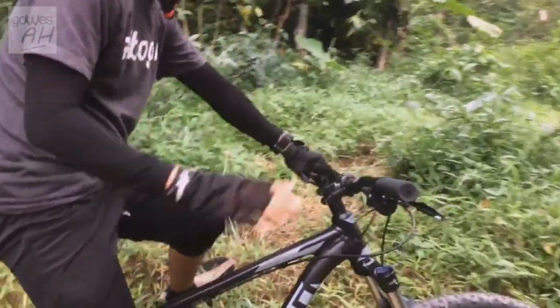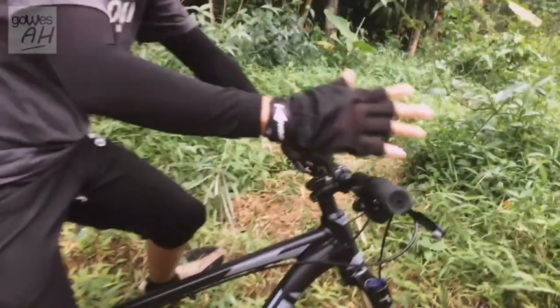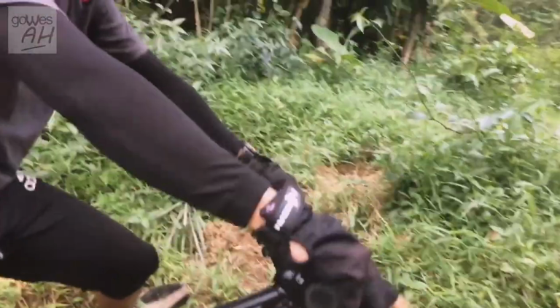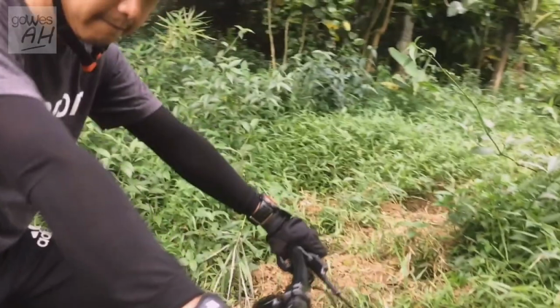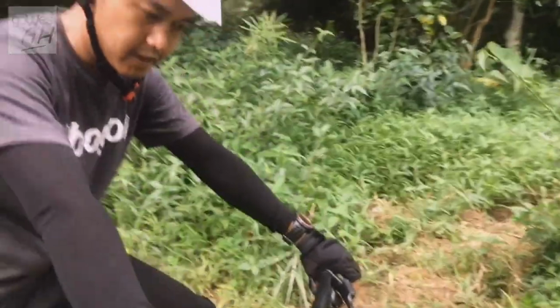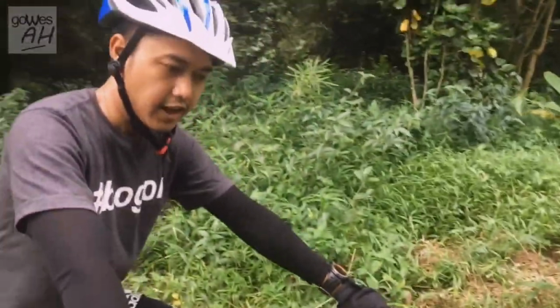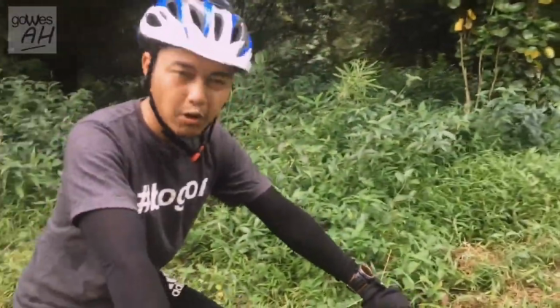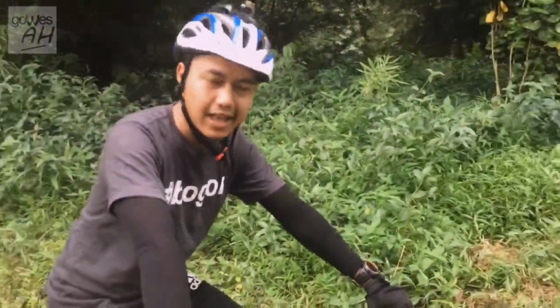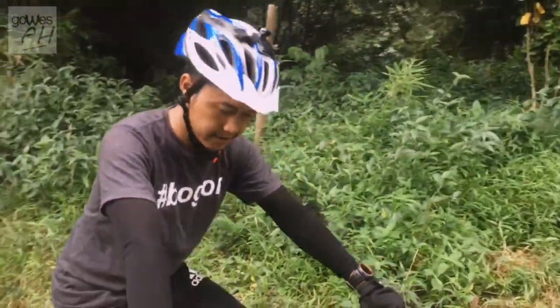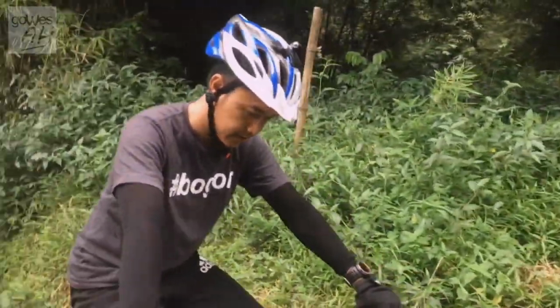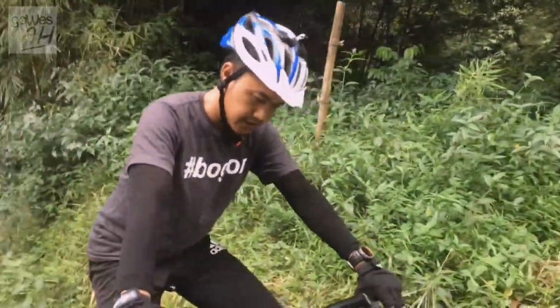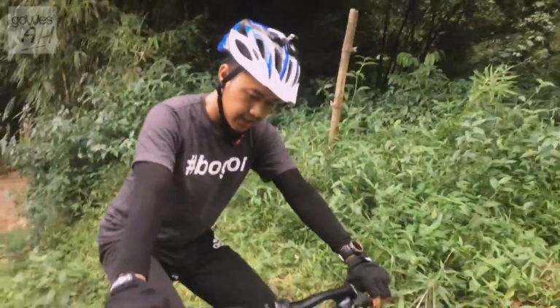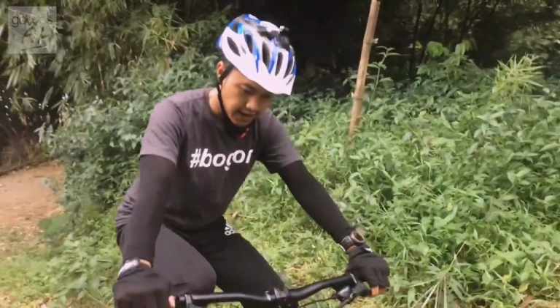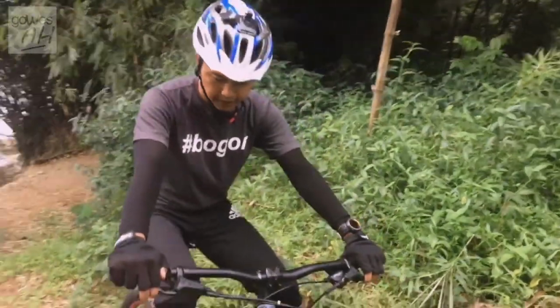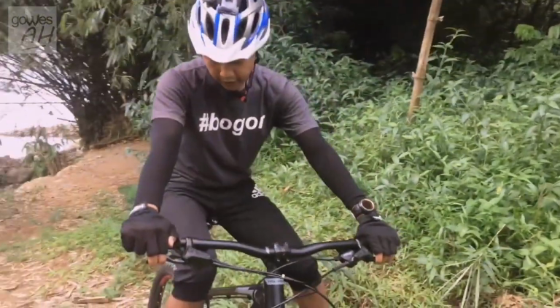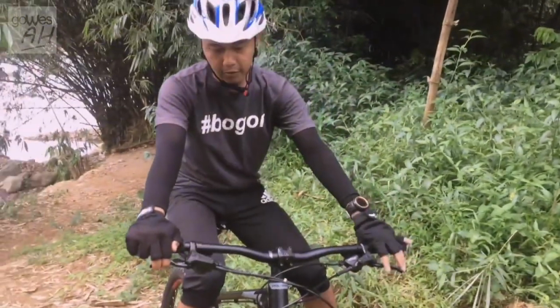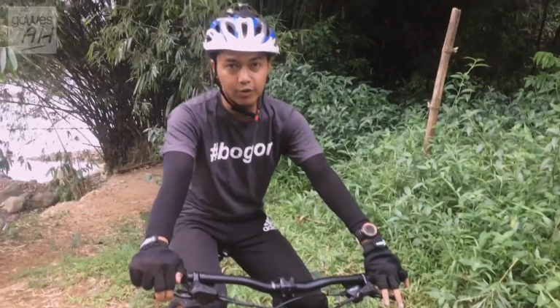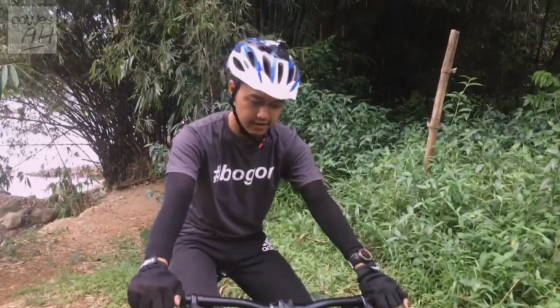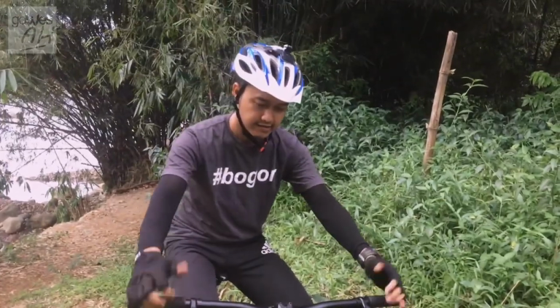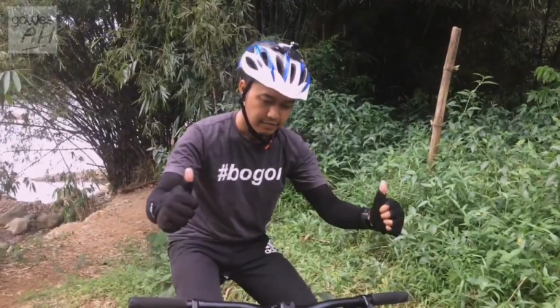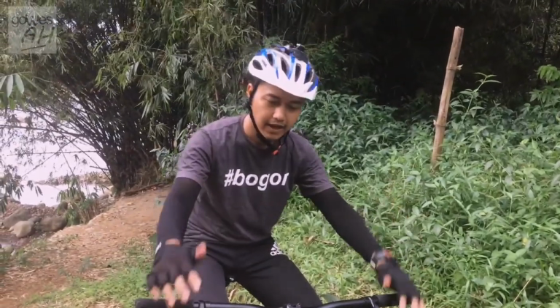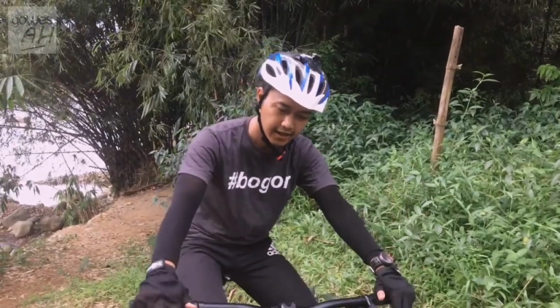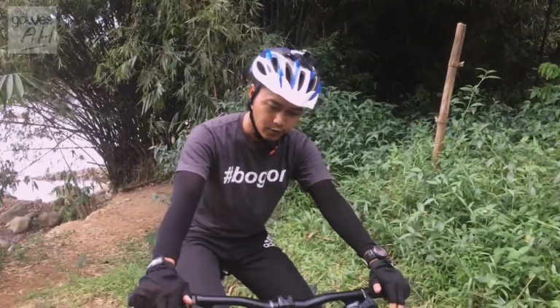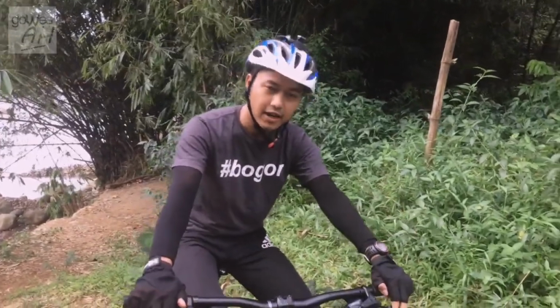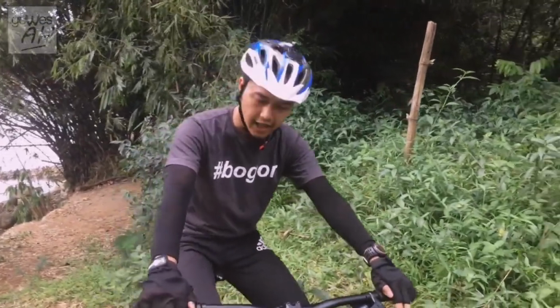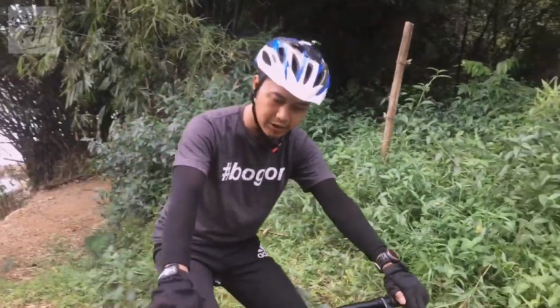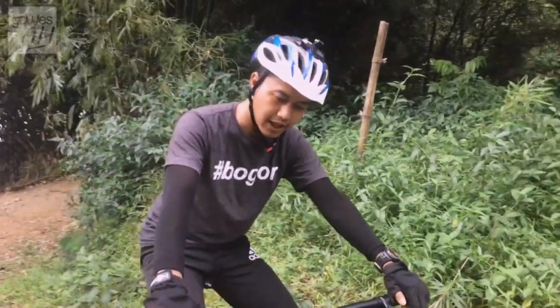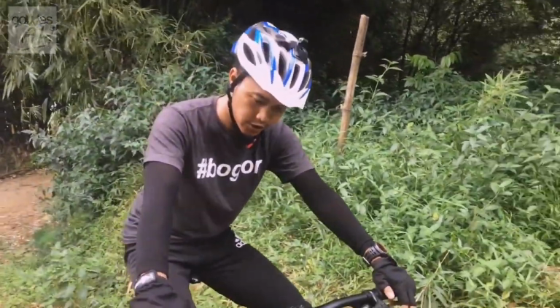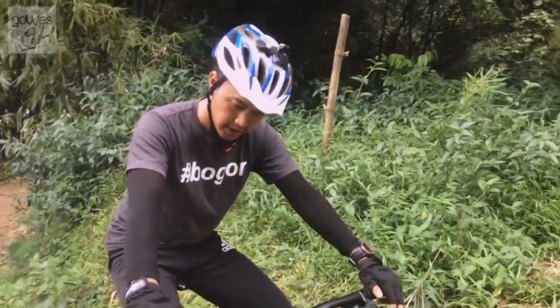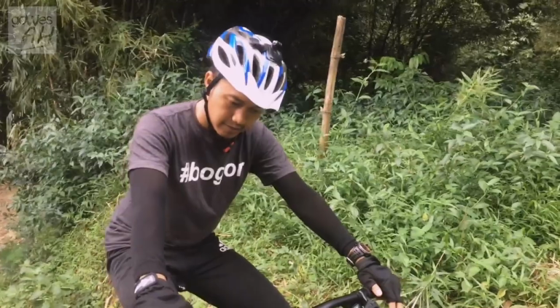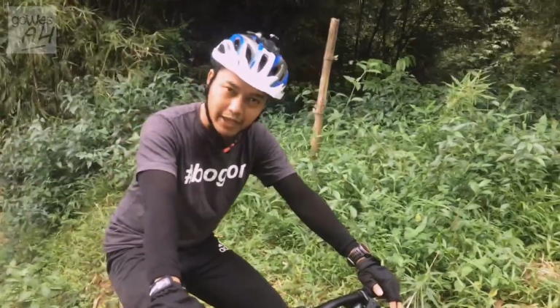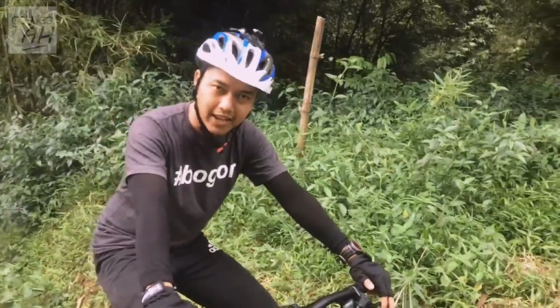Feel-nya kayak kita bawa Strada. Karena dari speed, front juga tidak begitu jauh ya. Worth it banget dengan harga Rp 4.500.000 pakai sepeda ini.